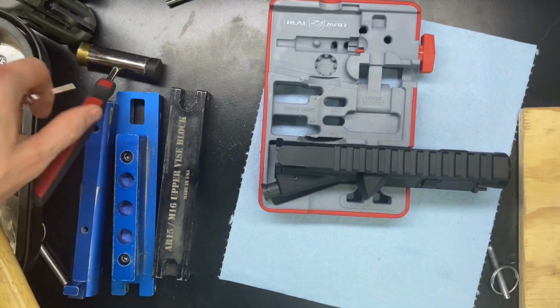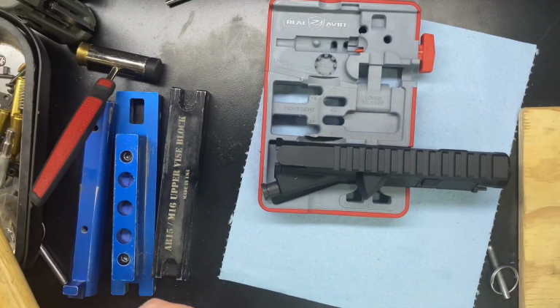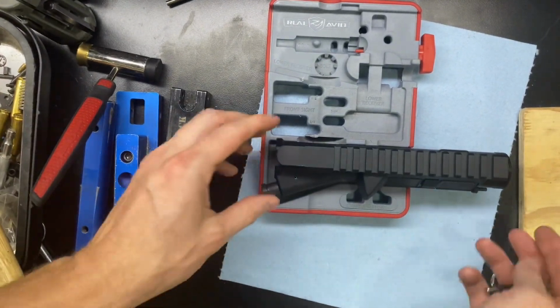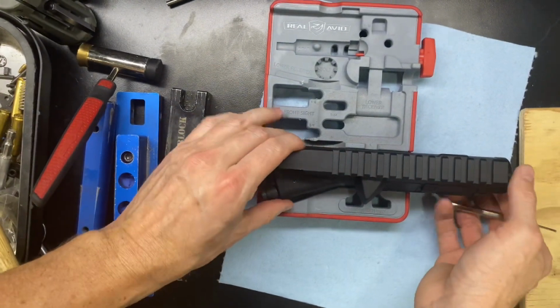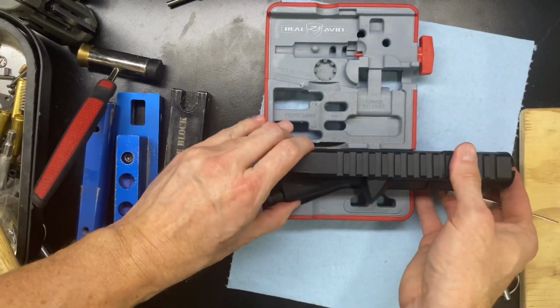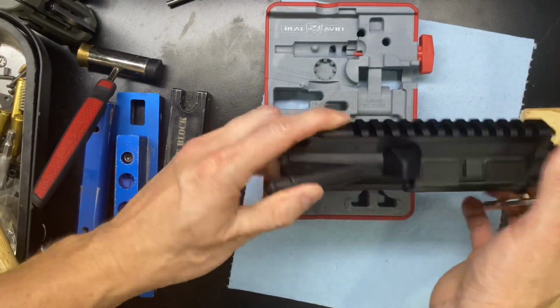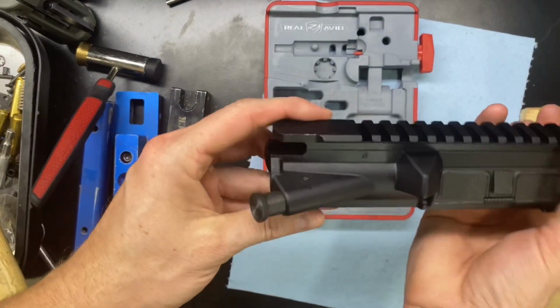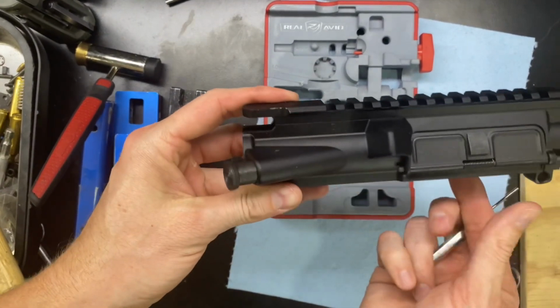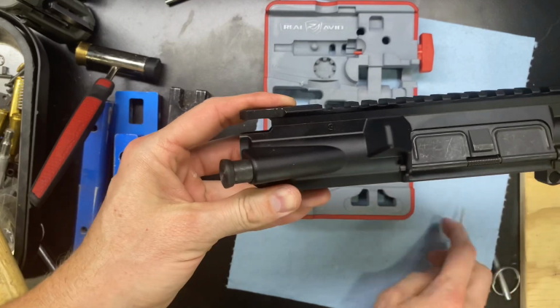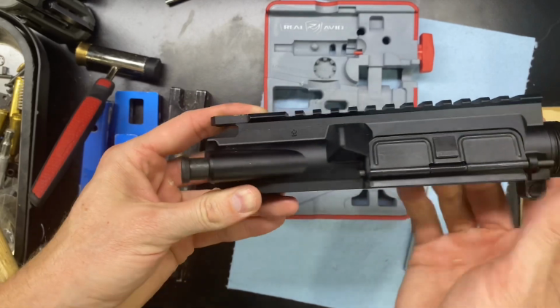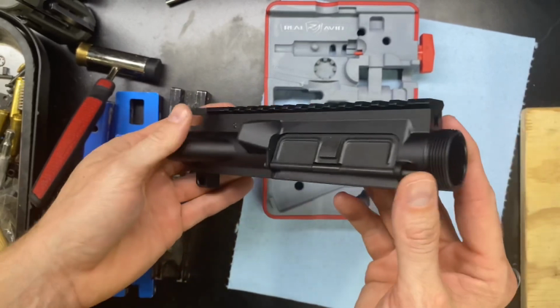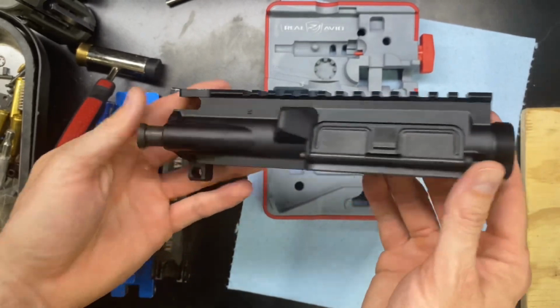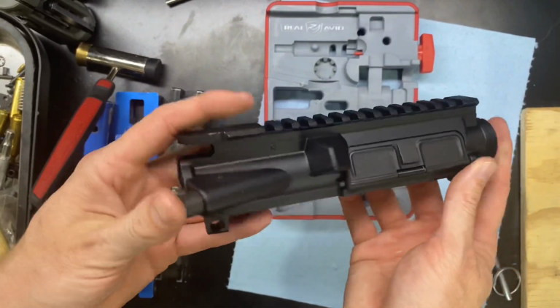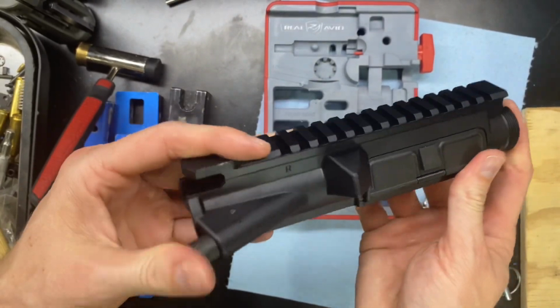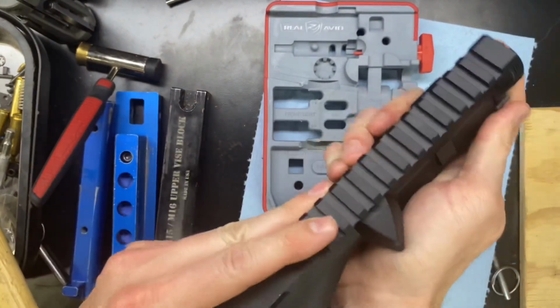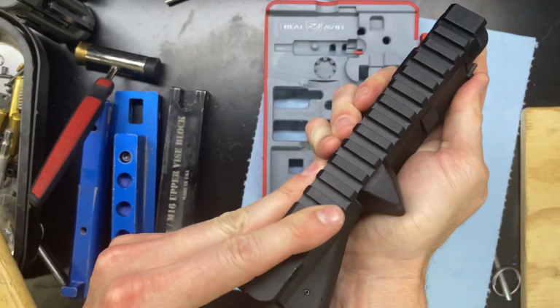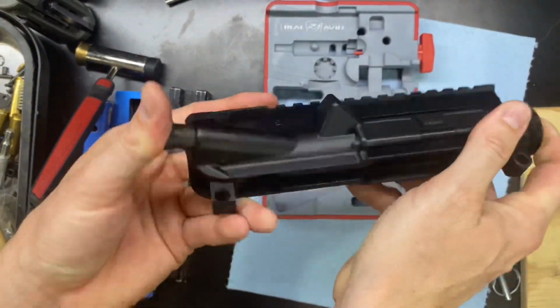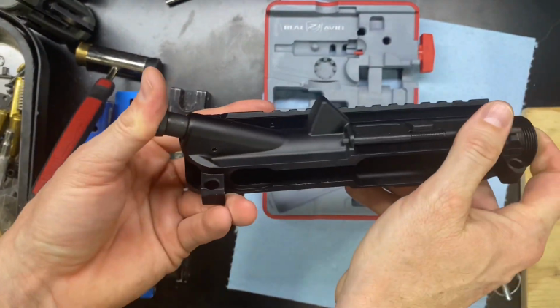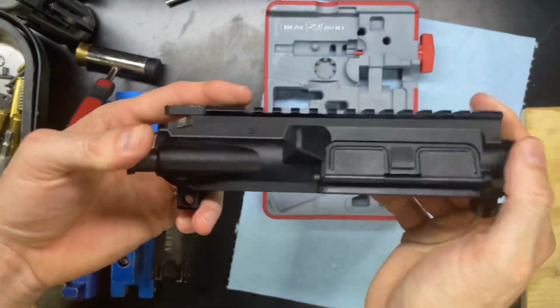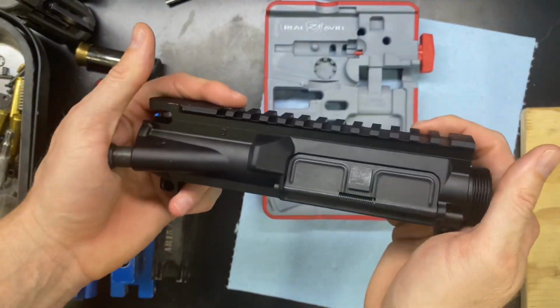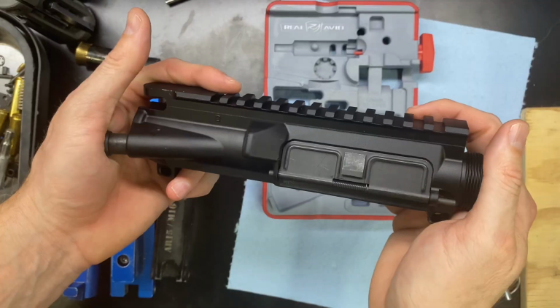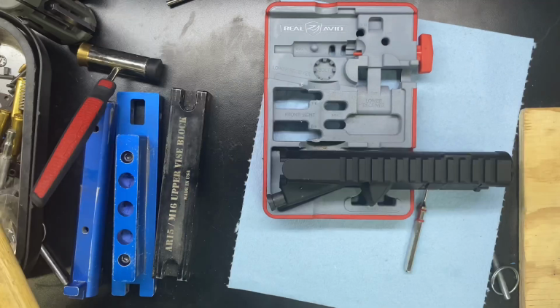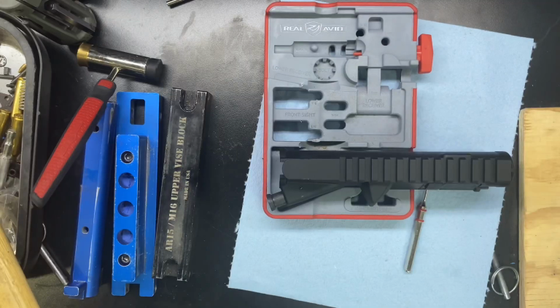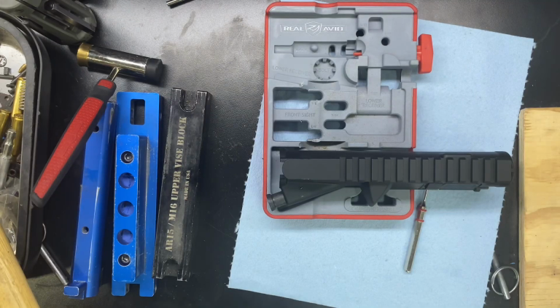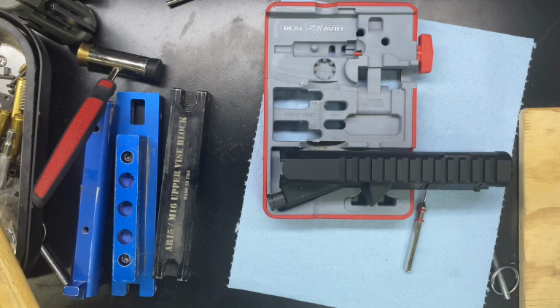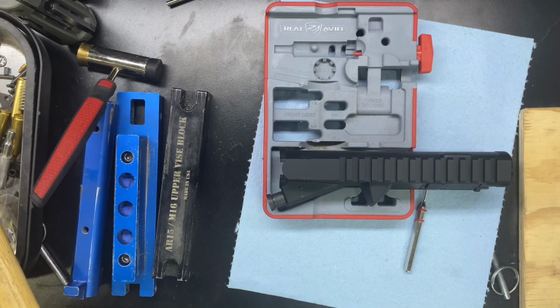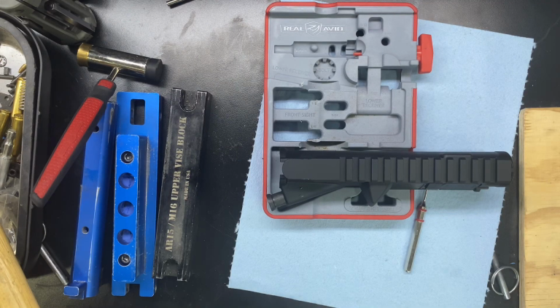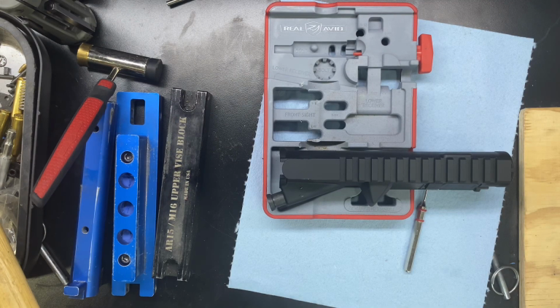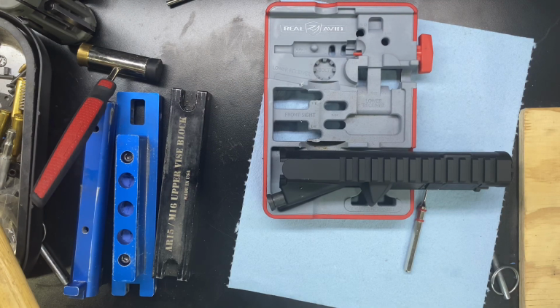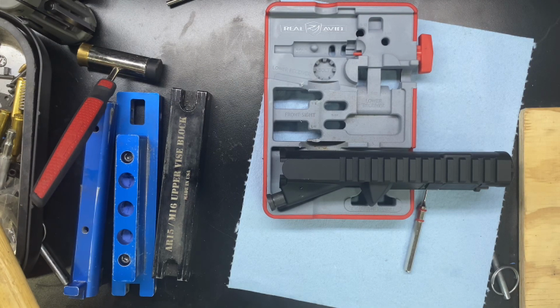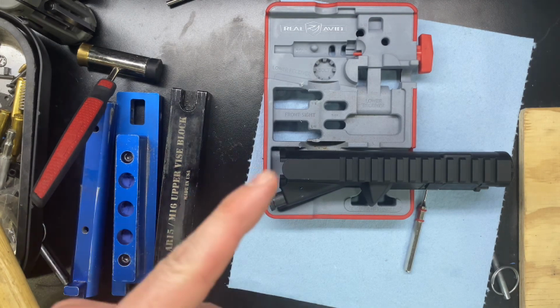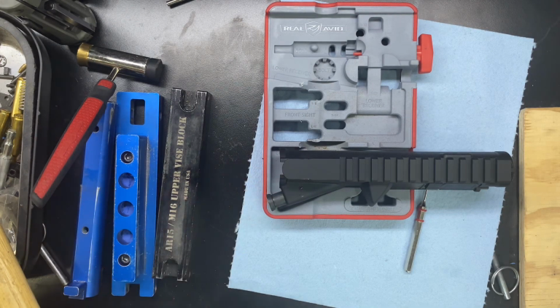Alright, and that would do it. So we have a now completed upper receiver. Thanks for watching — don't forget to like, comment, and subscribe. Until next time, we'll see you later.